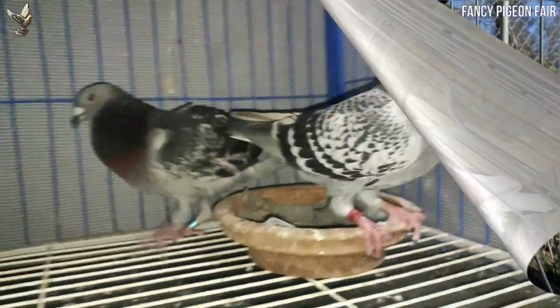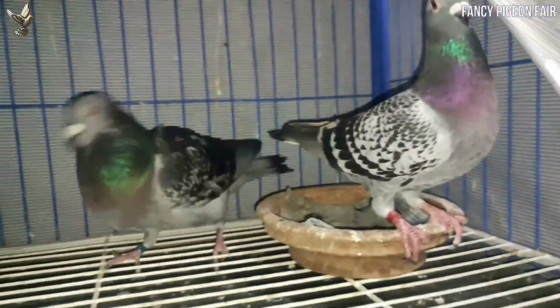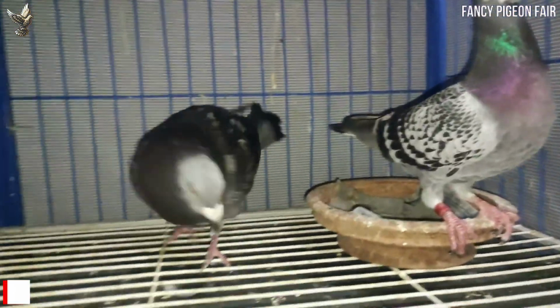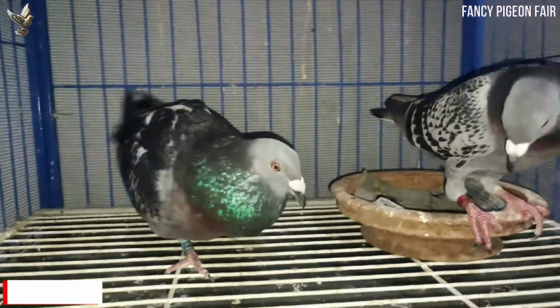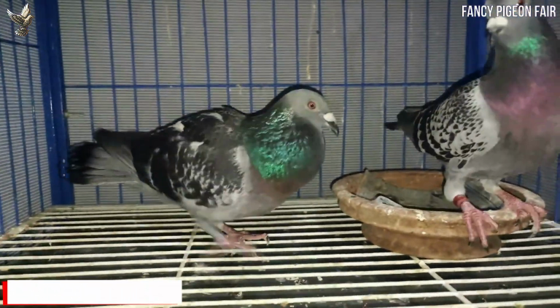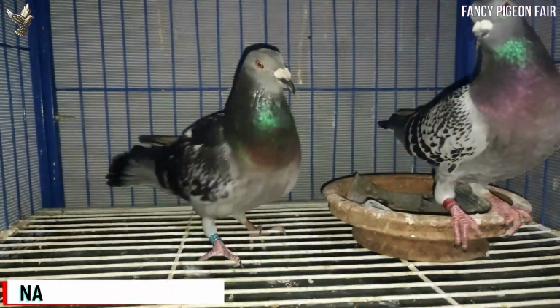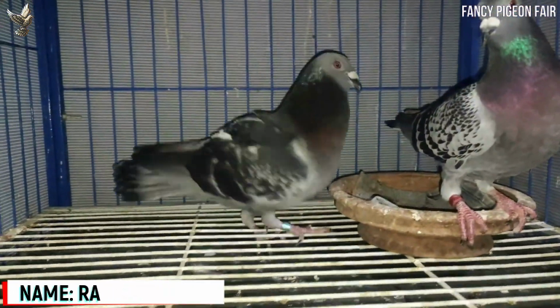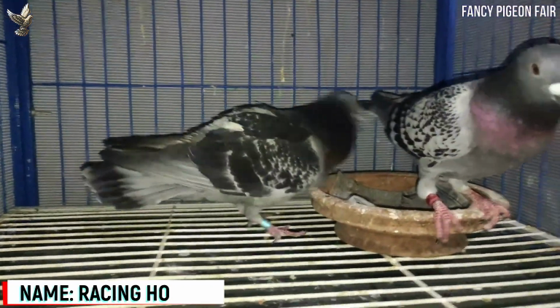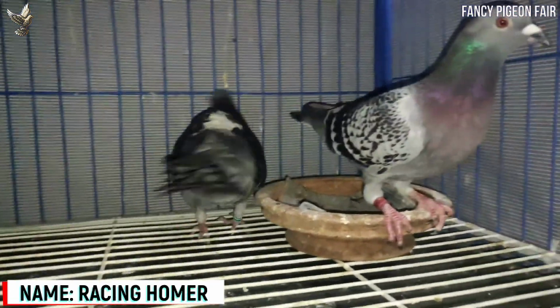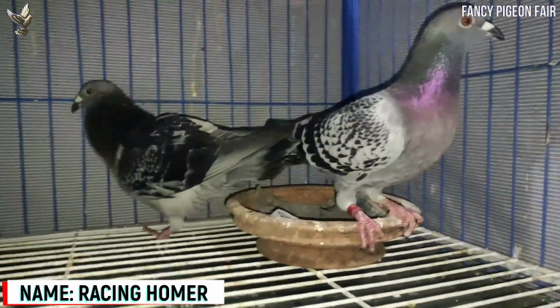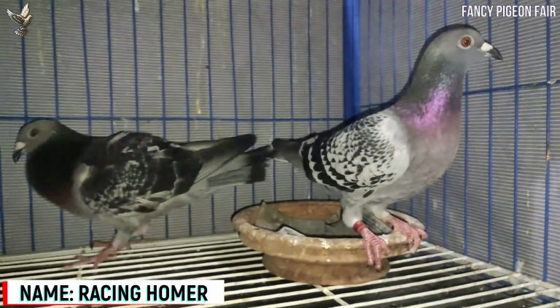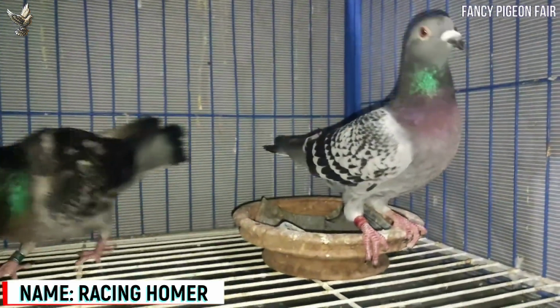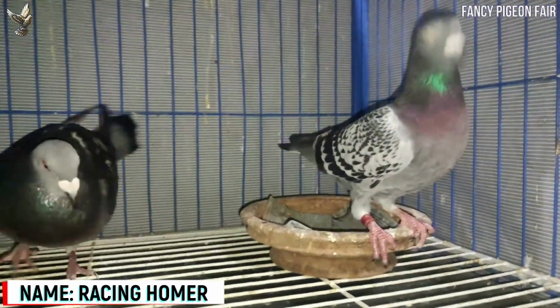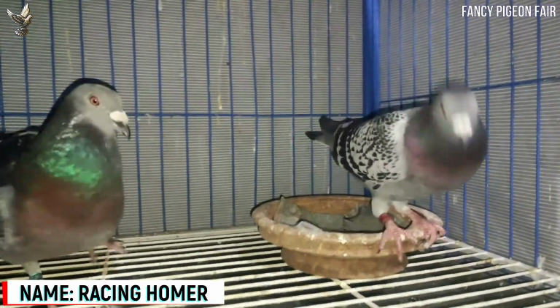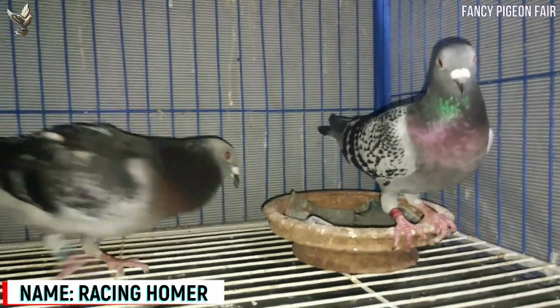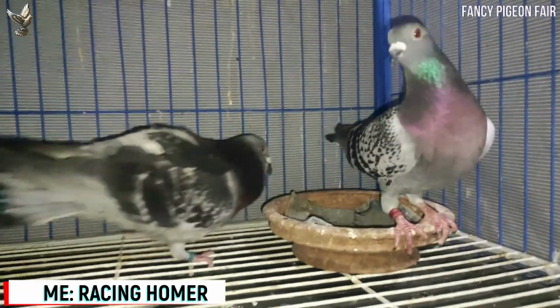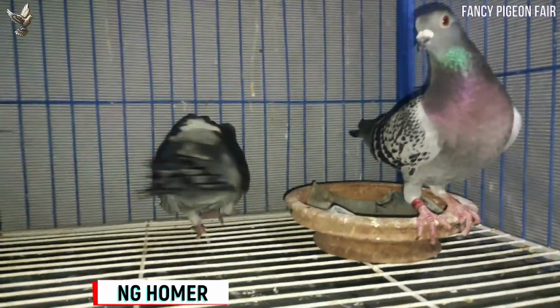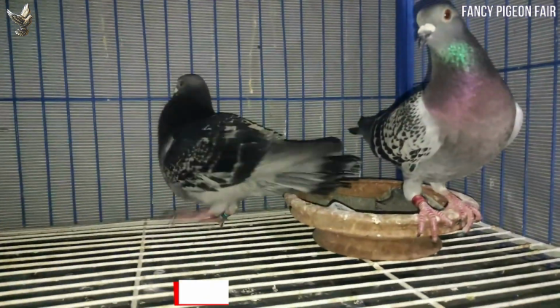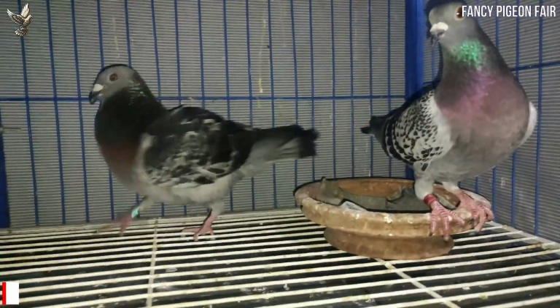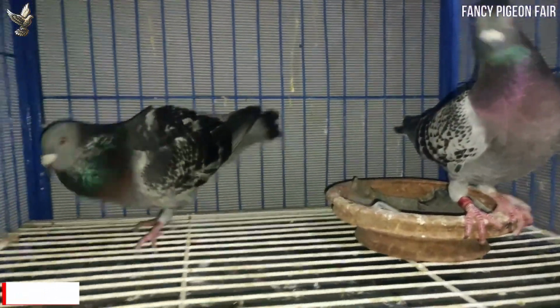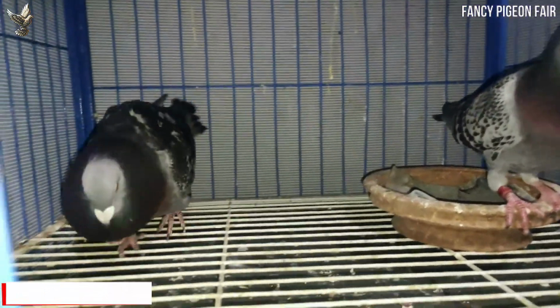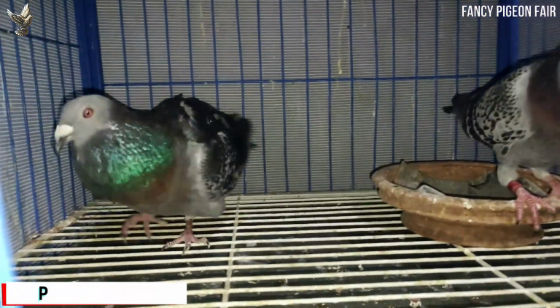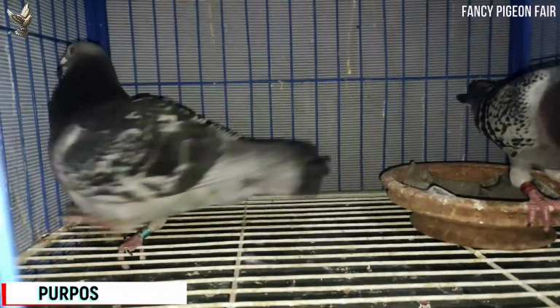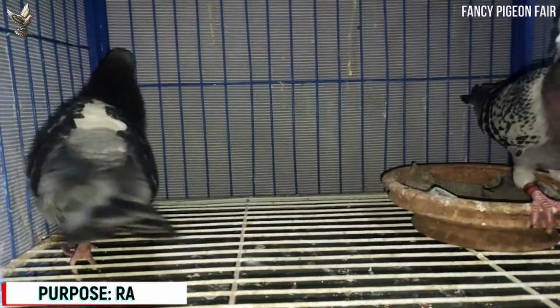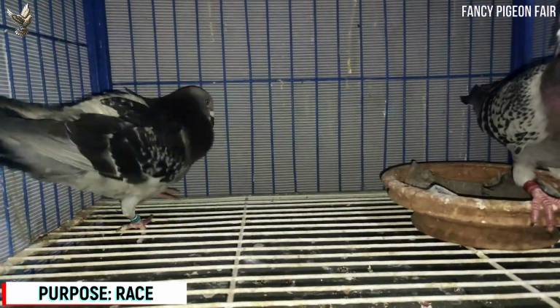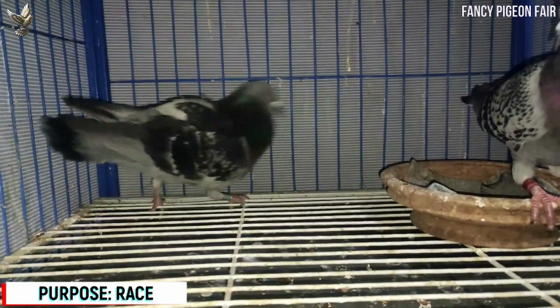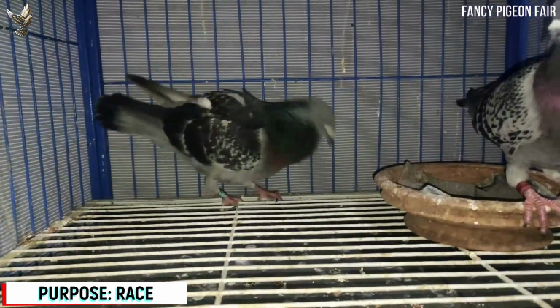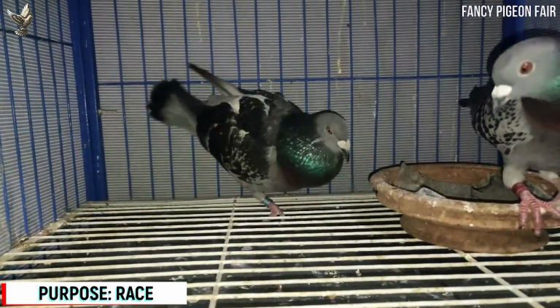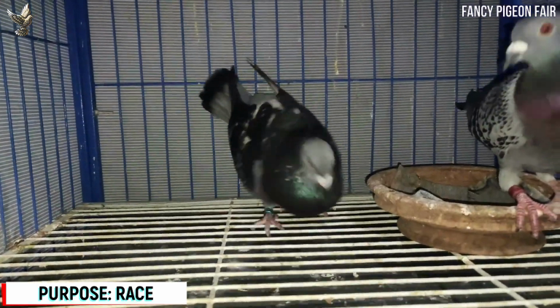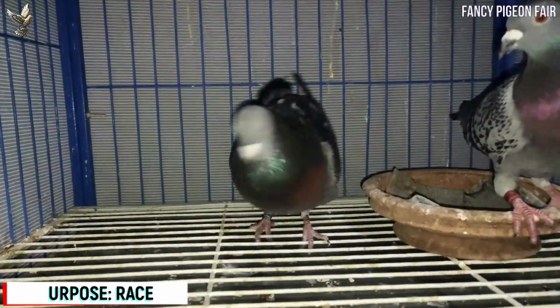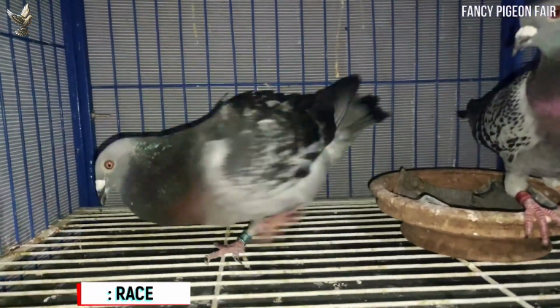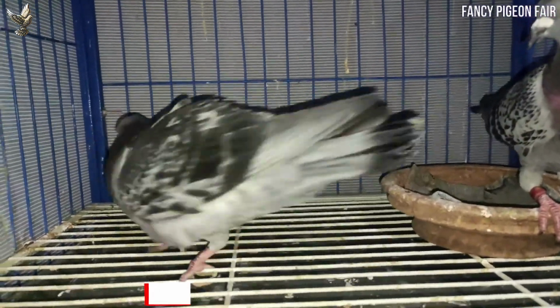Racing Homer Pigeon. This is a Black Checker Racing Homer Pigeon. The Racing Homer Pigeon is an average size bird with a slim and slender body shape. It has strong wing muscles as well as a well-developed chest area.